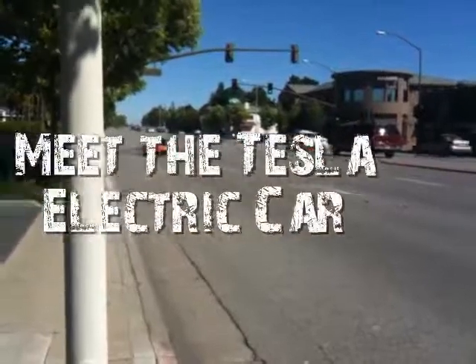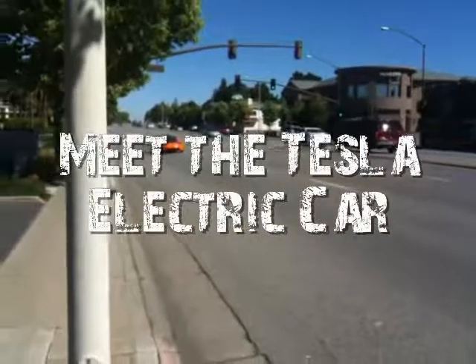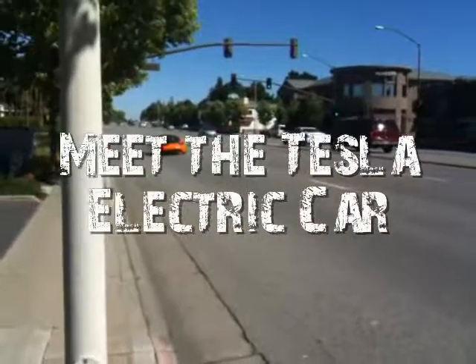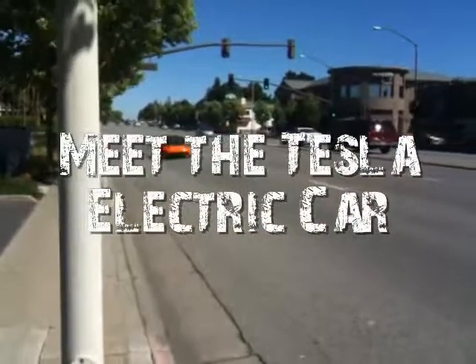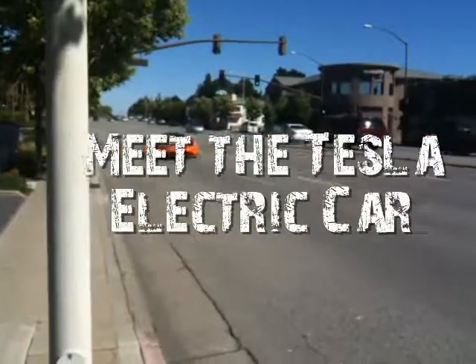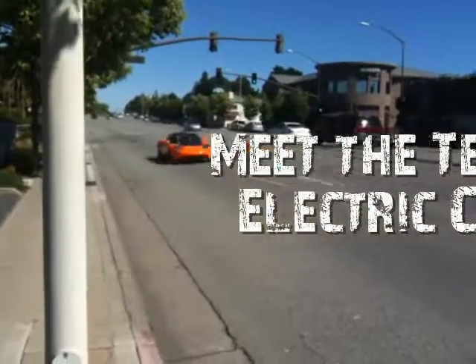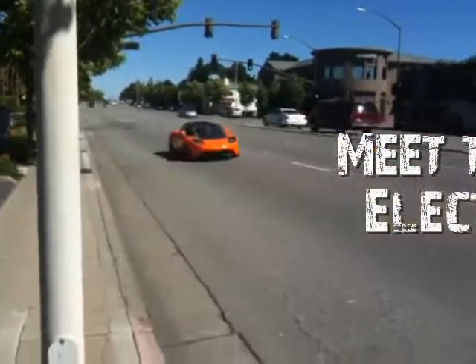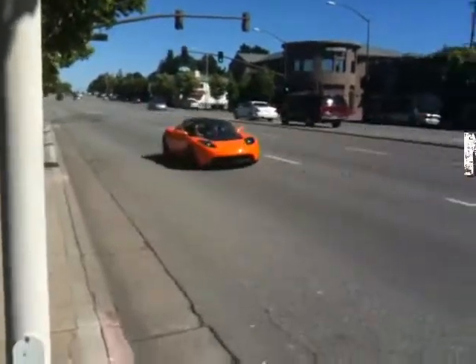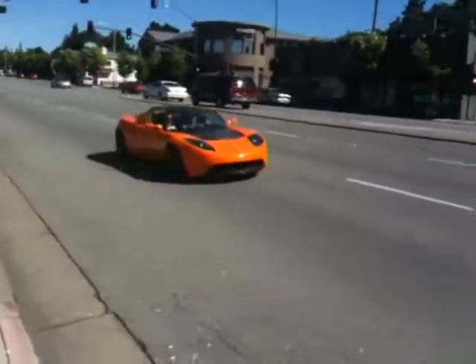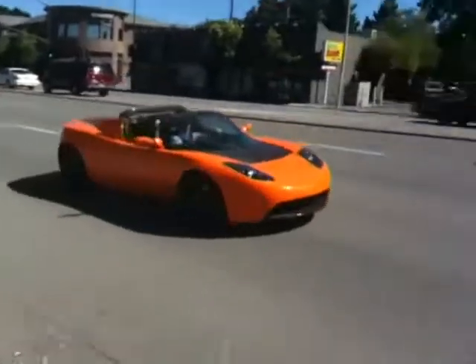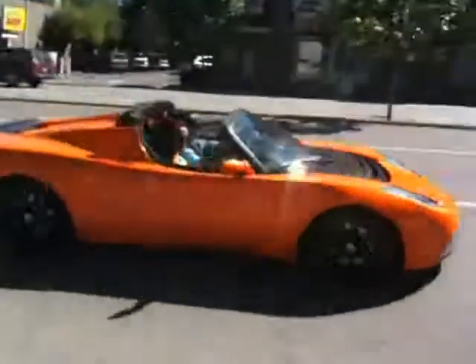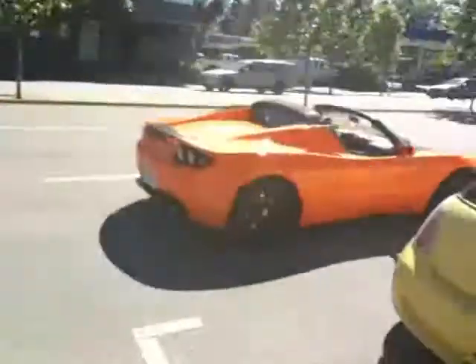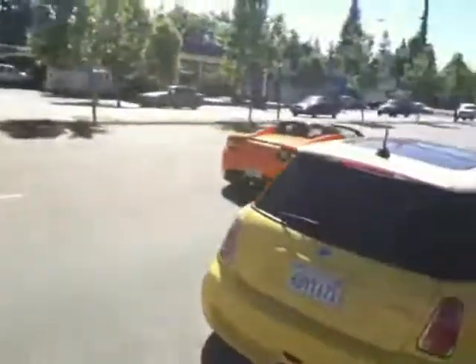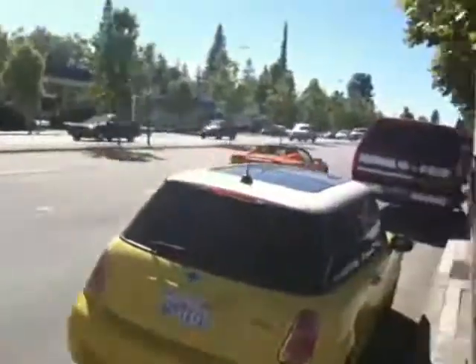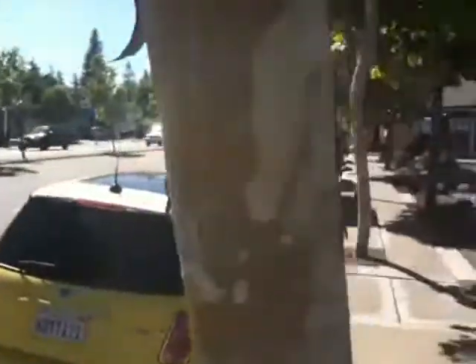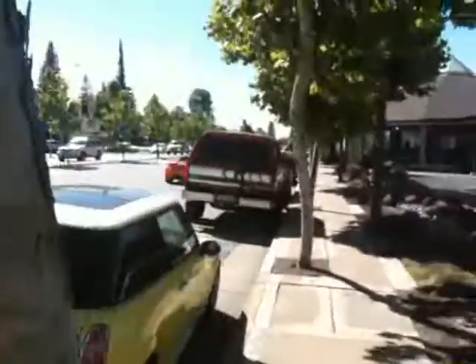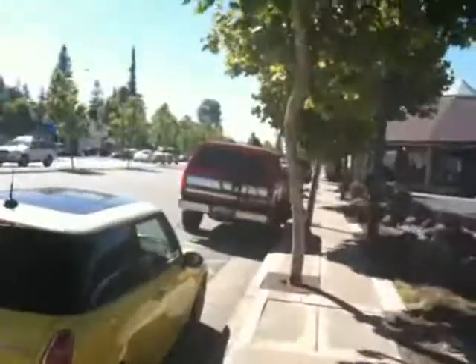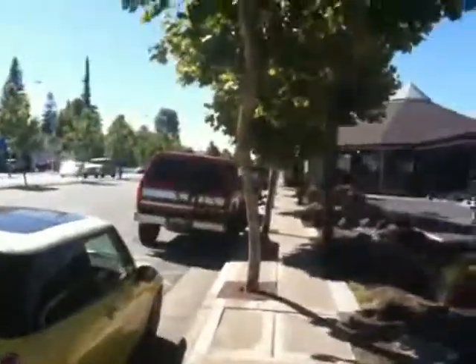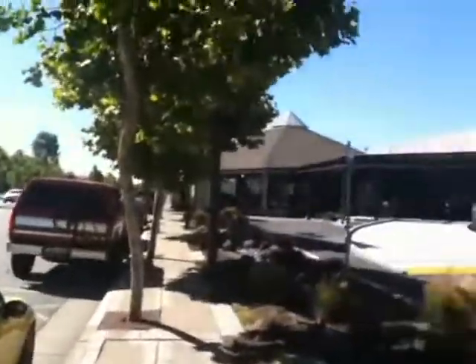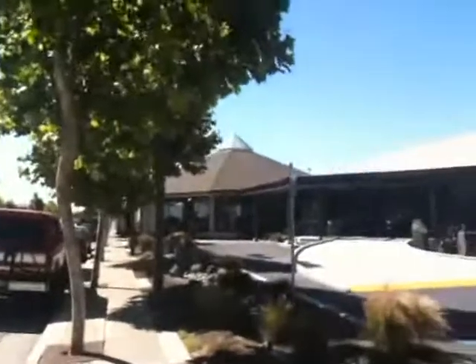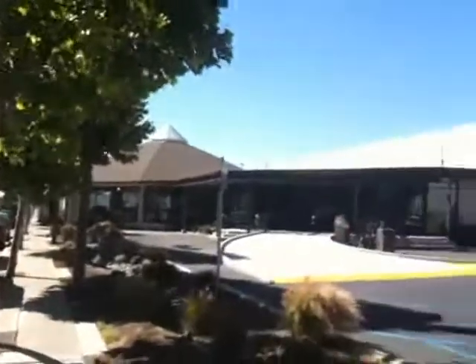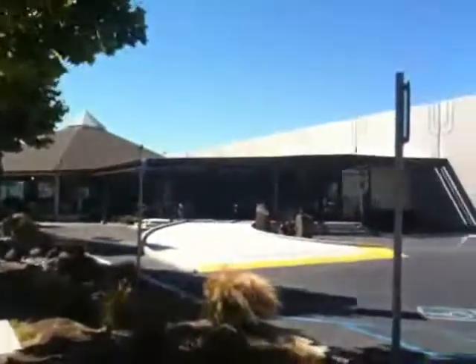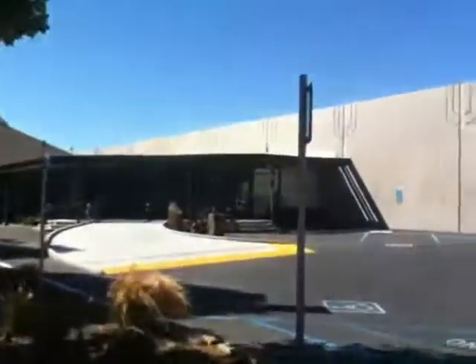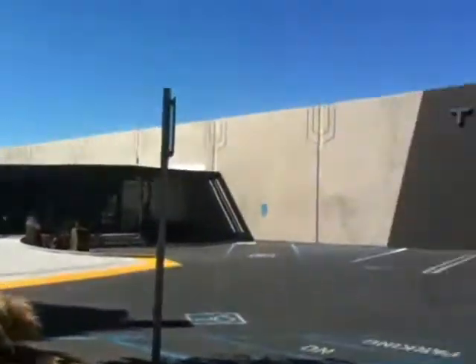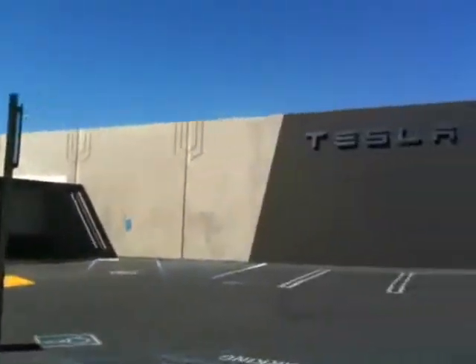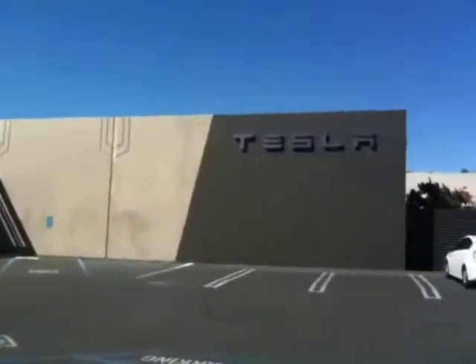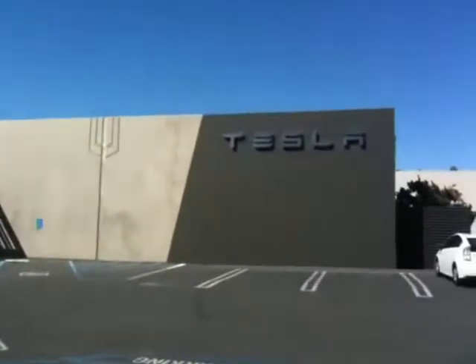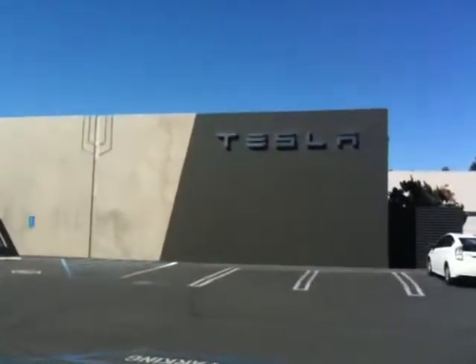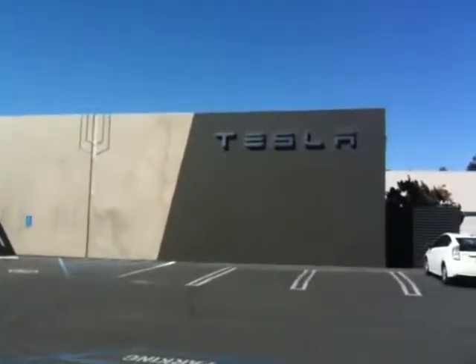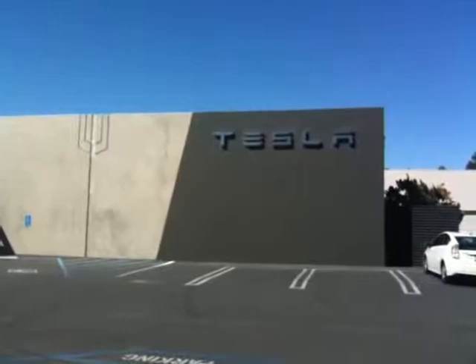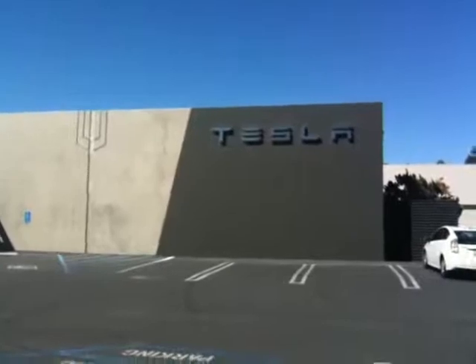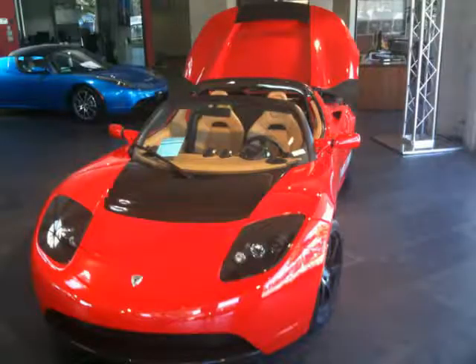Like many car lovers, I have a dream of one day owning an electric car. Earlier this month, on June 11, 2010, on a trip to Palo Alto, California, I had an opportunity to visit the most advanced electric car store in the world.